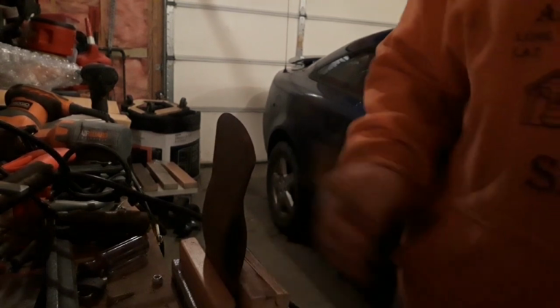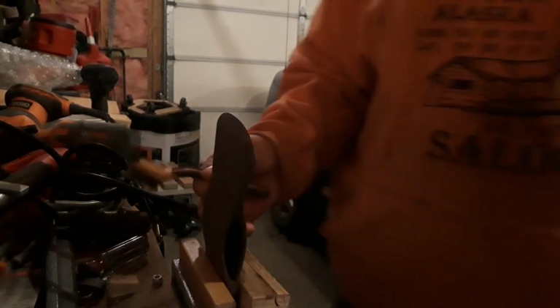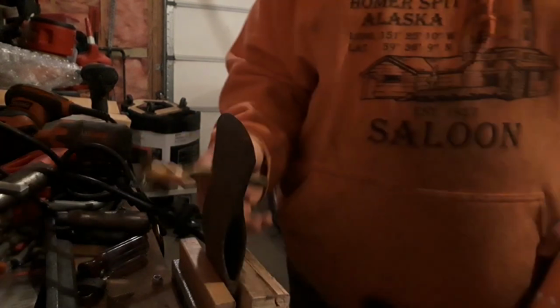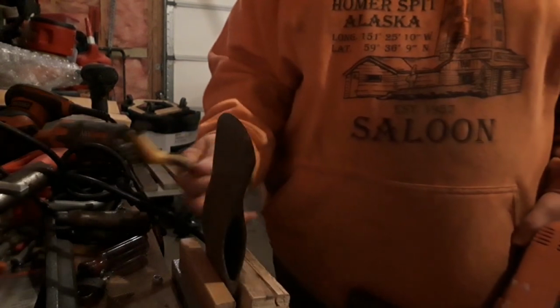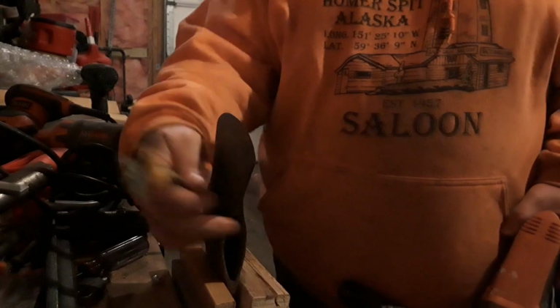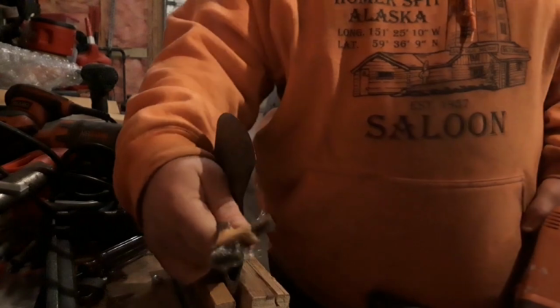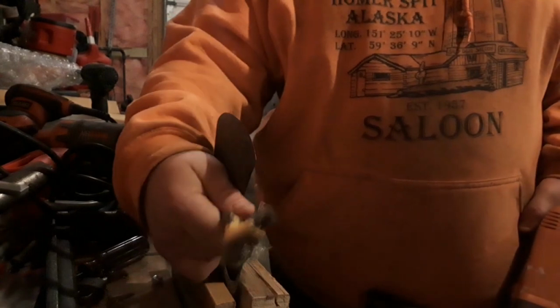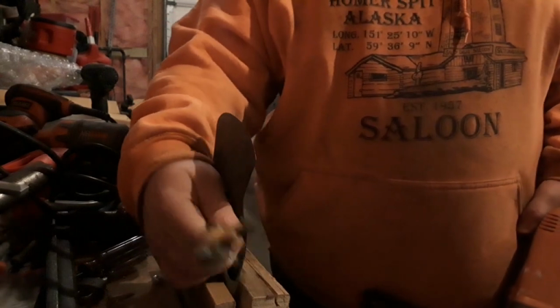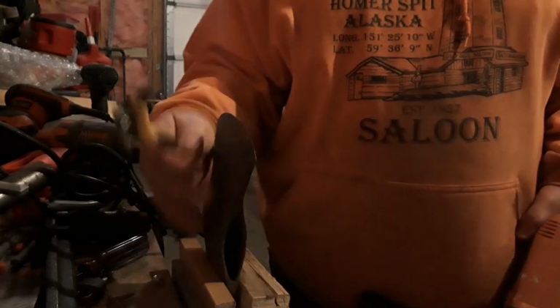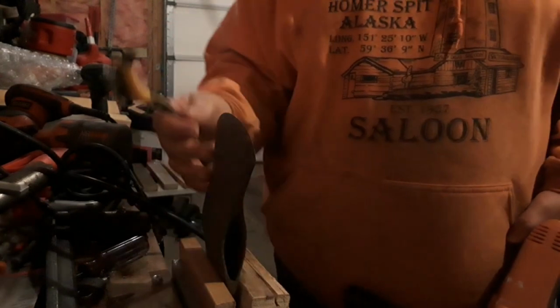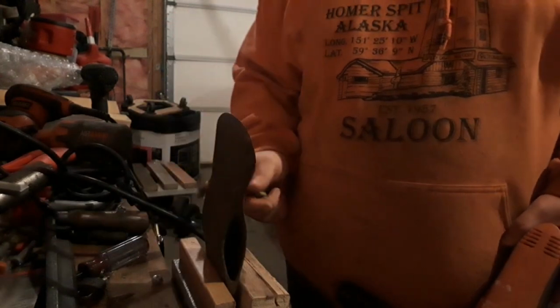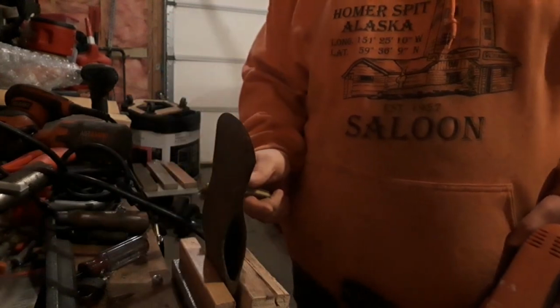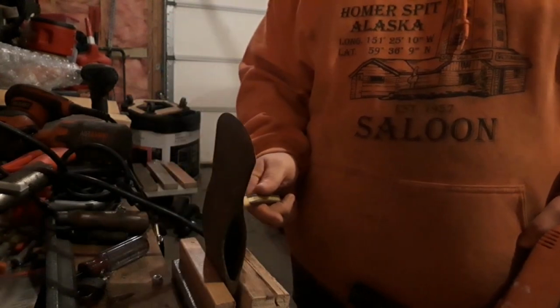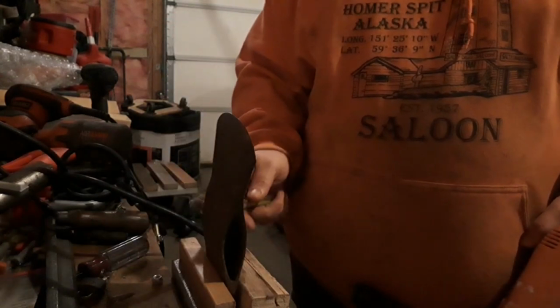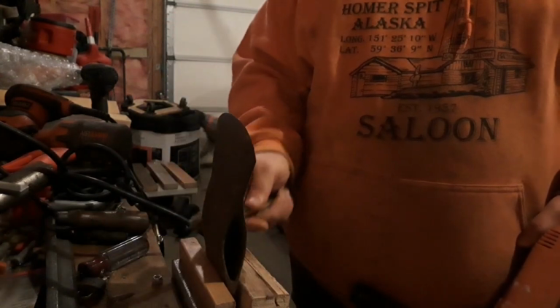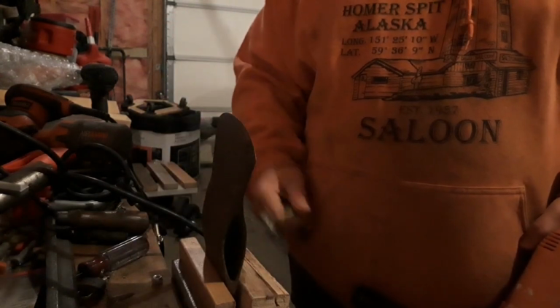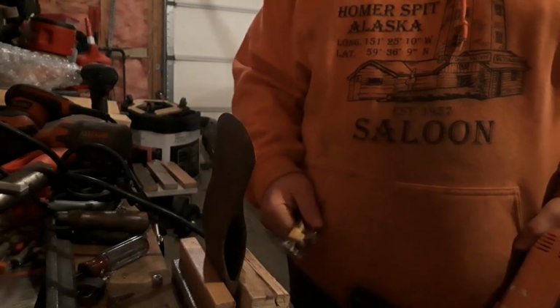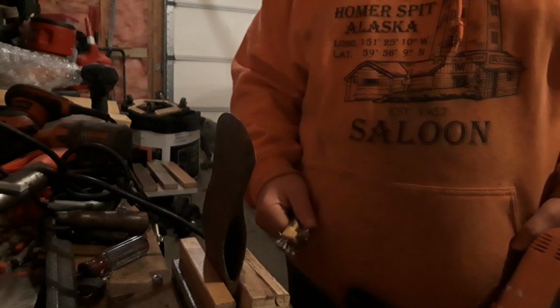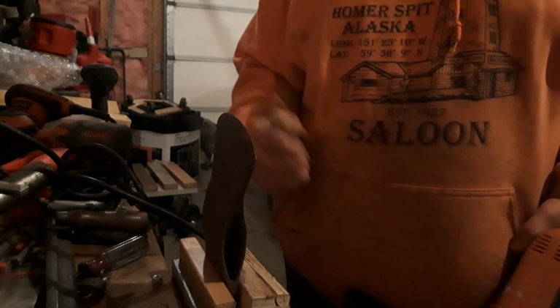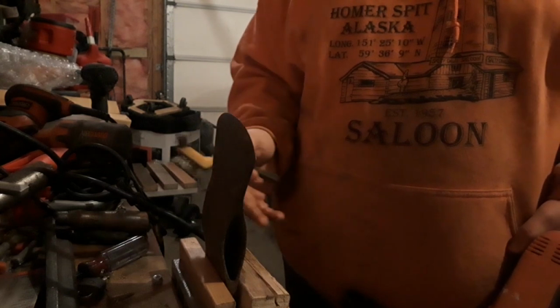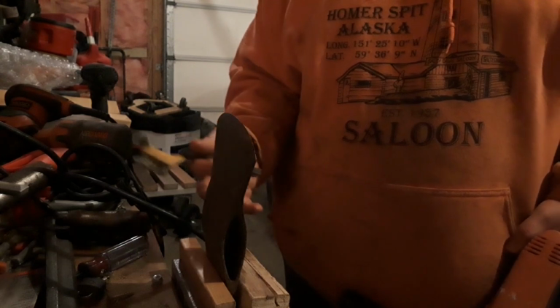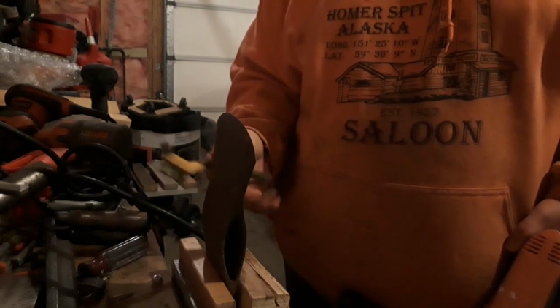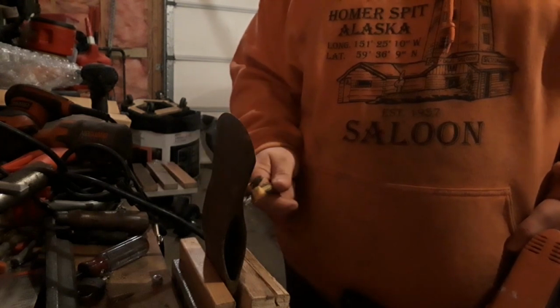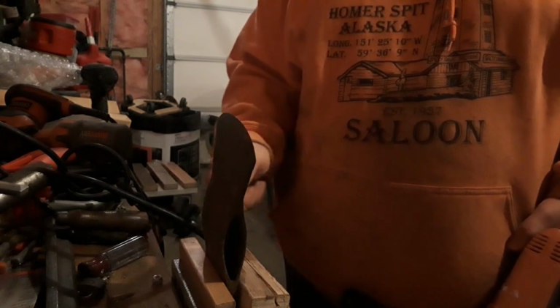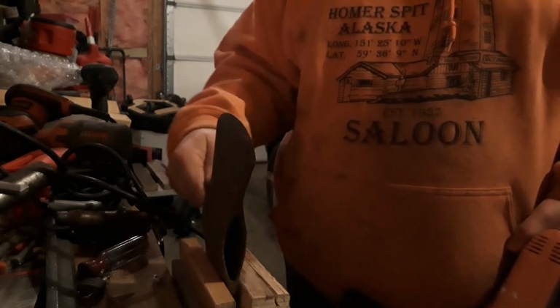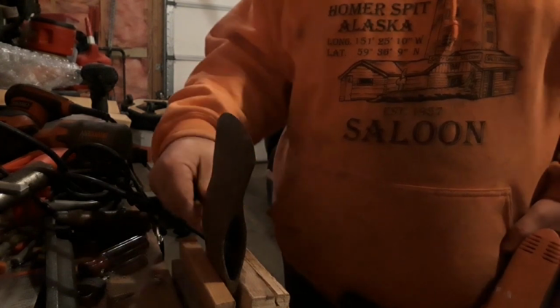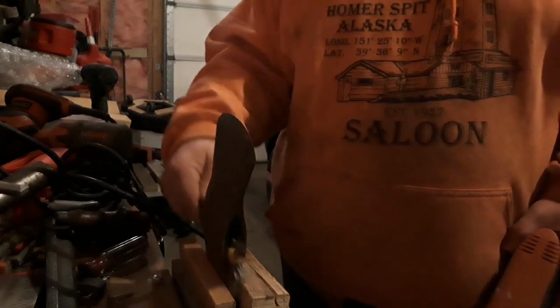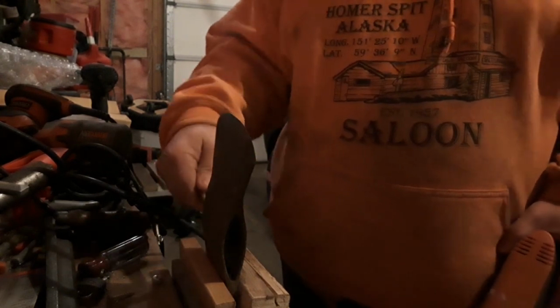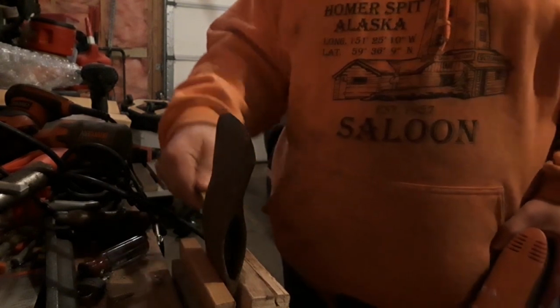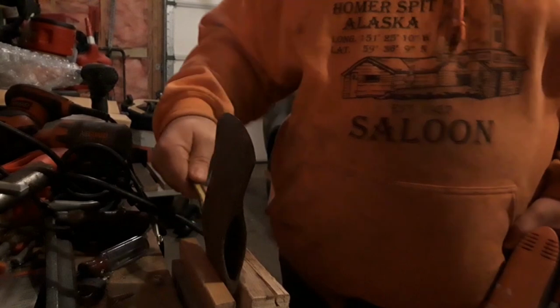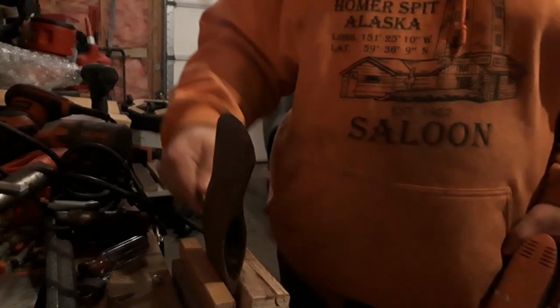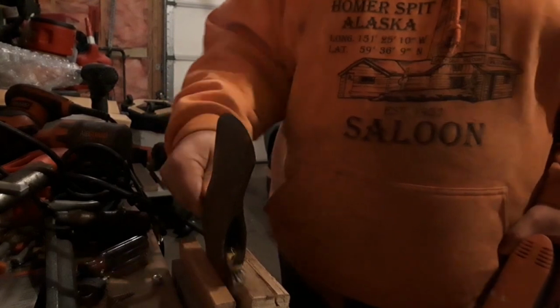Don't polish that inside head, though. You want it rough so it sticks on the wood real well. You polish it up, it just makes it slippery — it comes off the head, stuff like that. Leave it rough, but you don't want anything in there. Get that rust out of there.